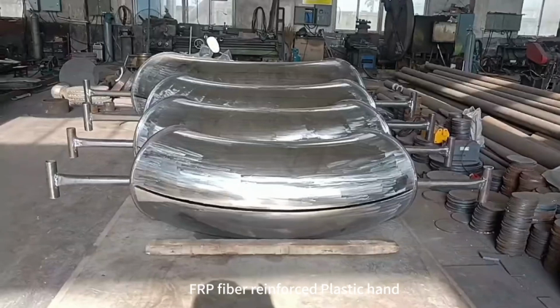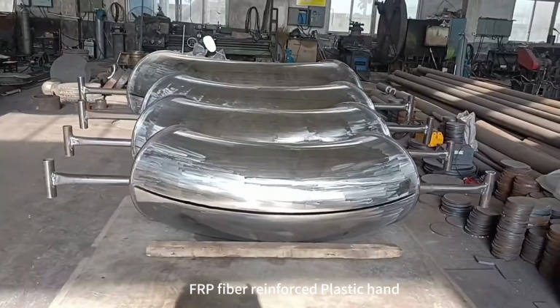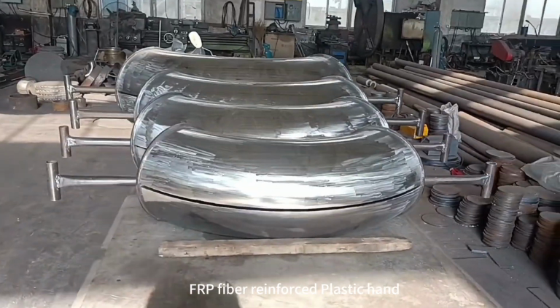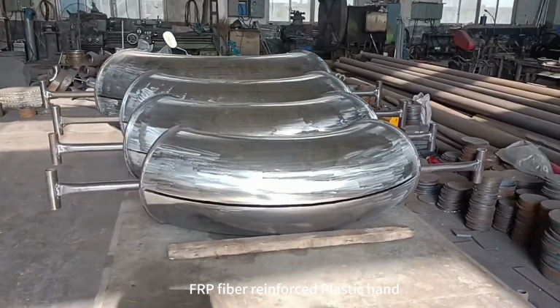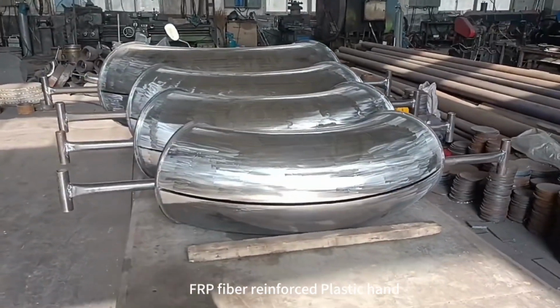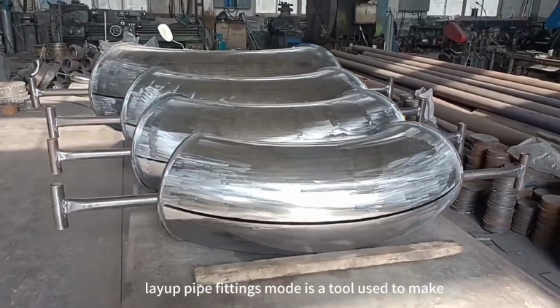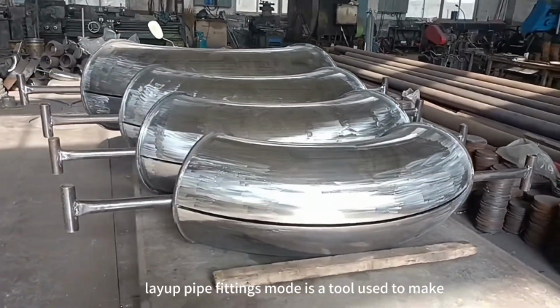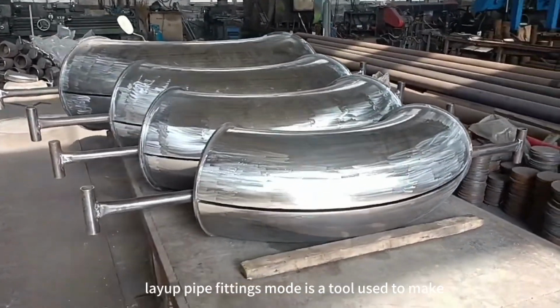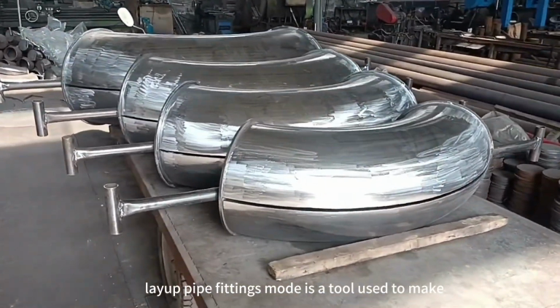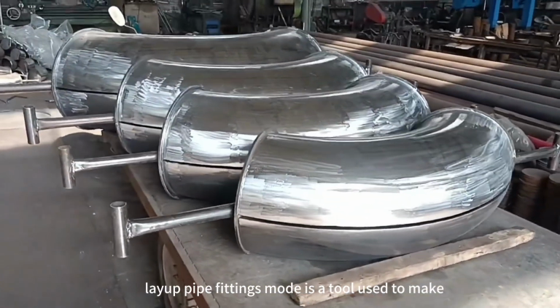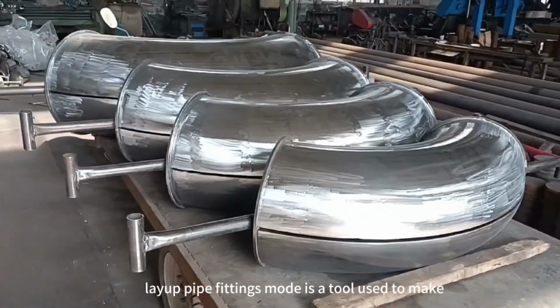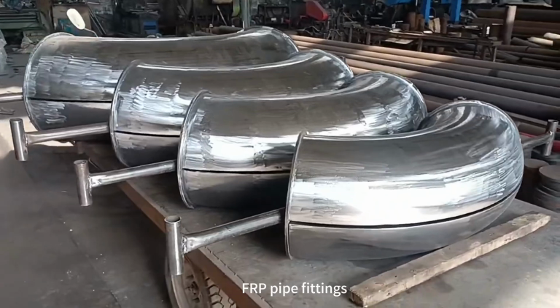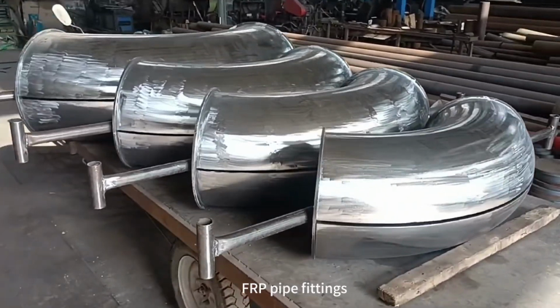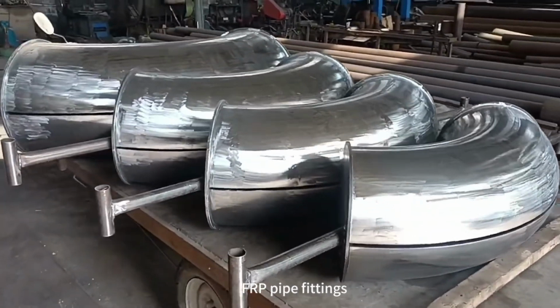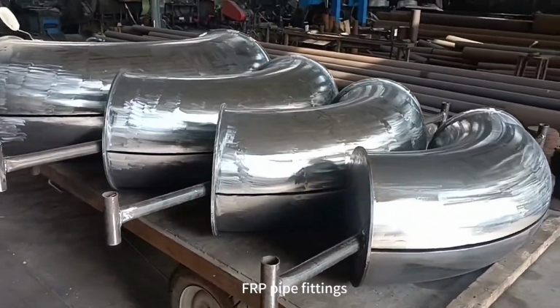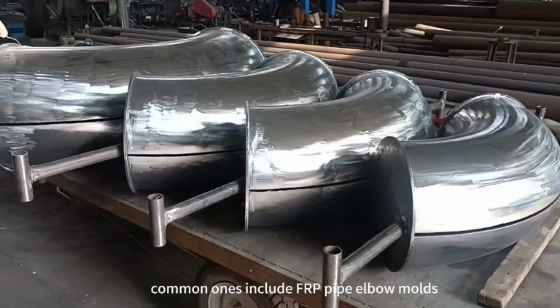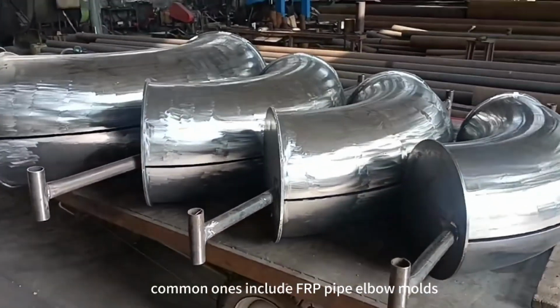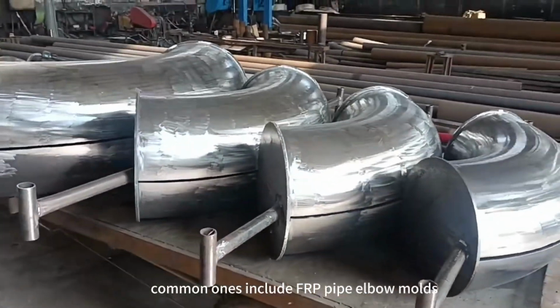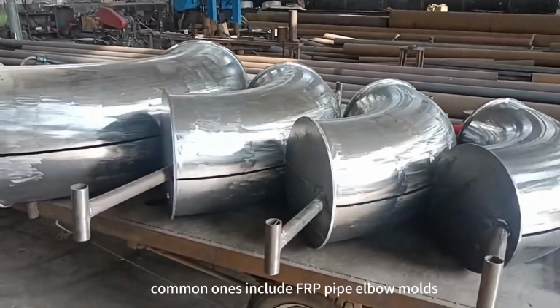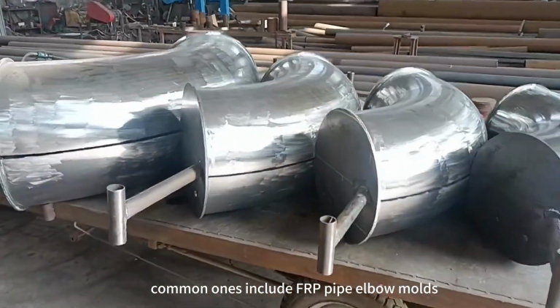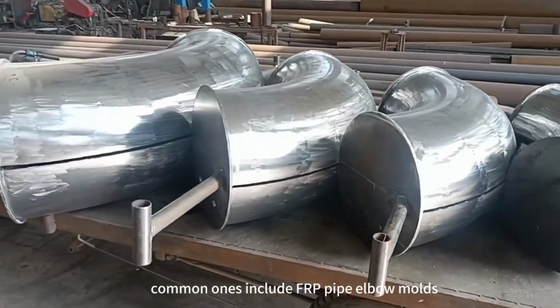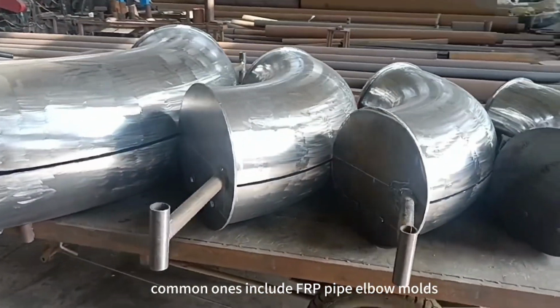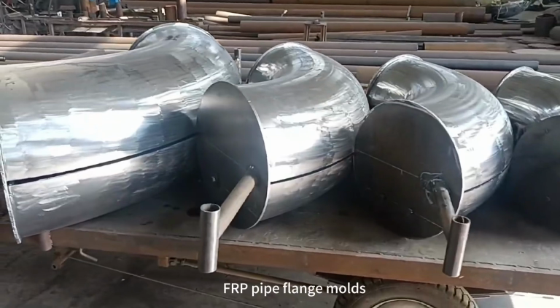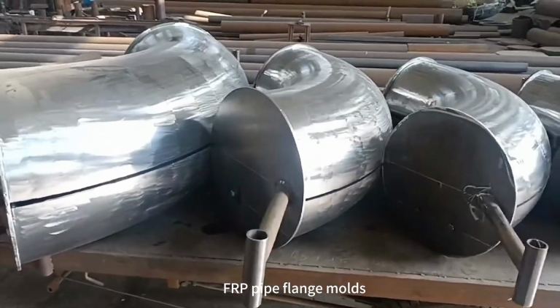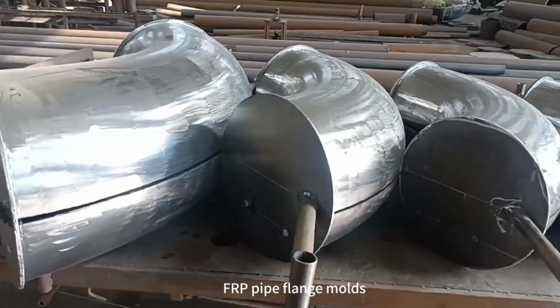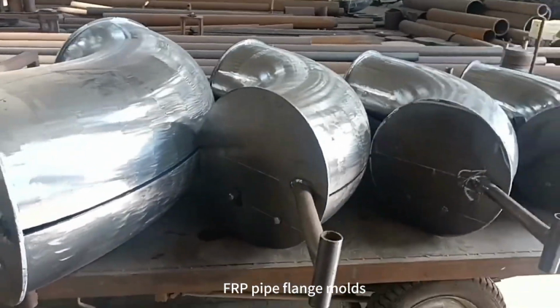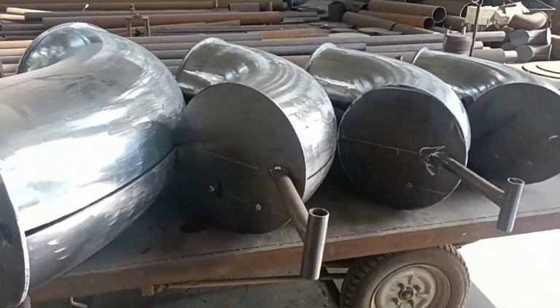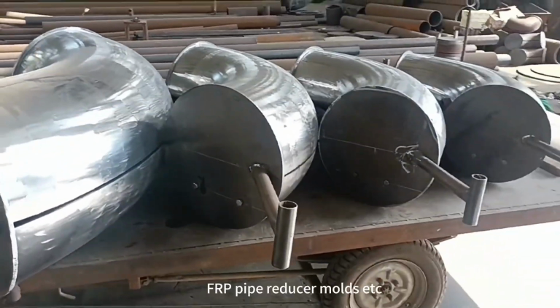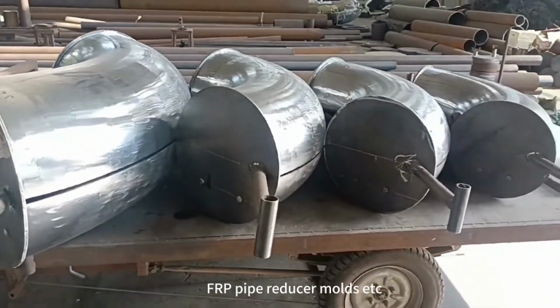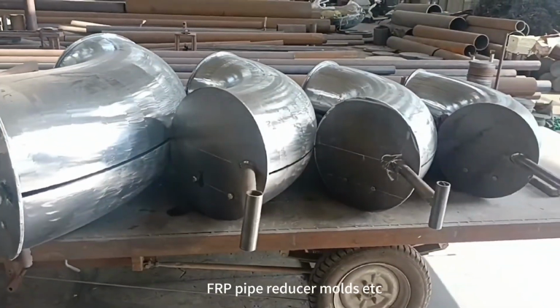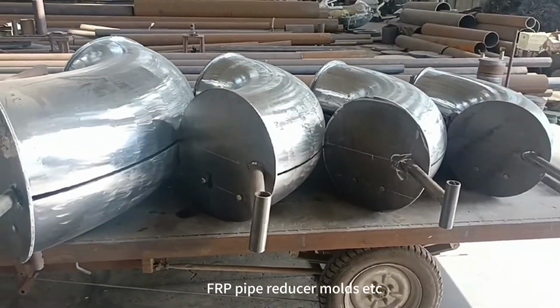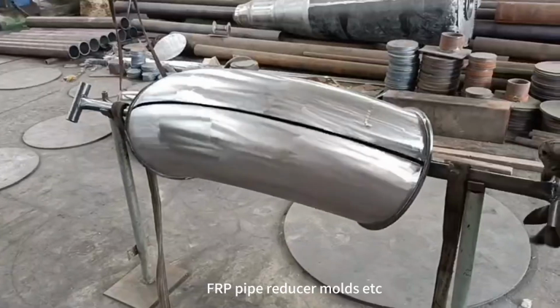FRP Fiber Reinforced Plastic Hand Layup Pipe Fittings Mold is a tool used to make FRP pipe fittings. Common ones include FRP pipe elbow molds, FRP pipe flange molds, FRP pipe reducer molds, etc.